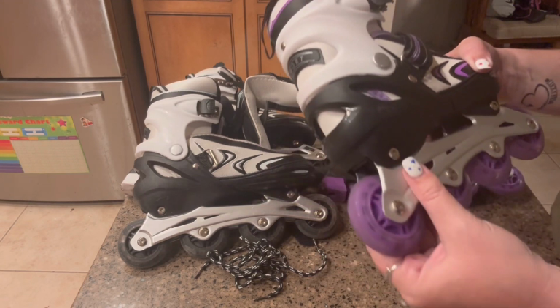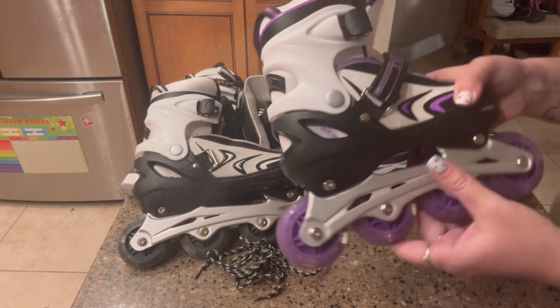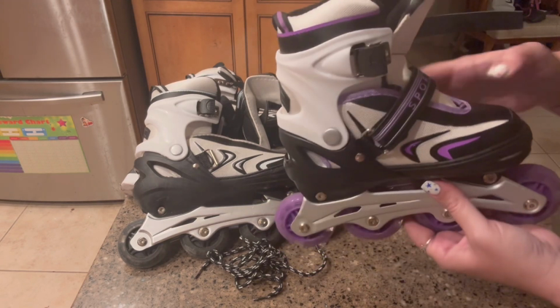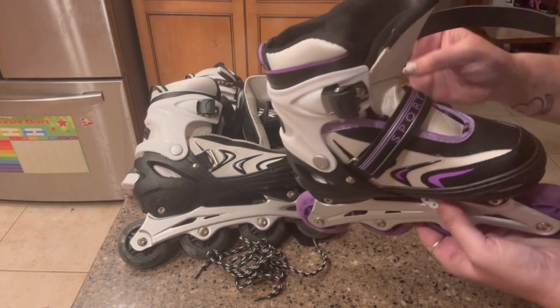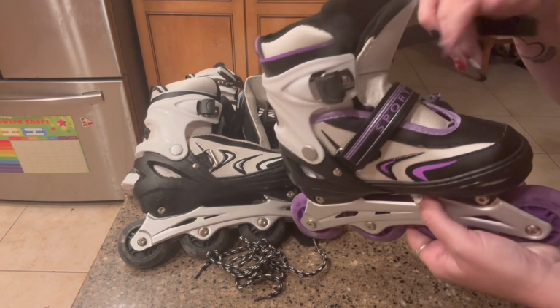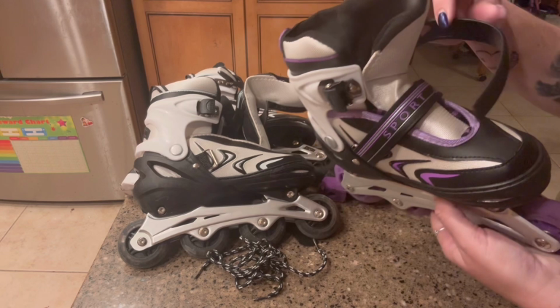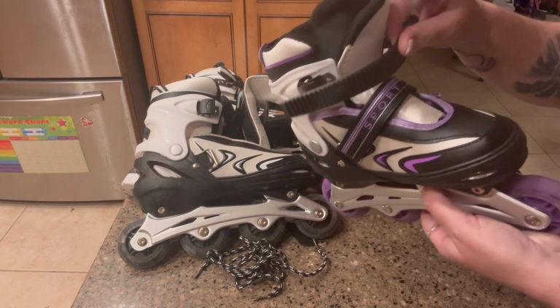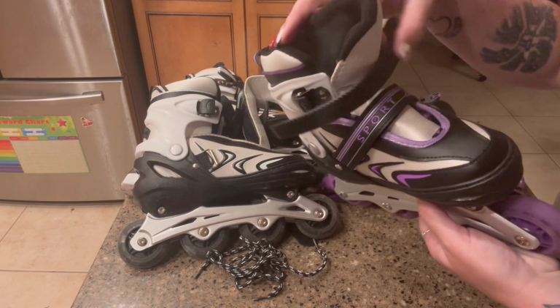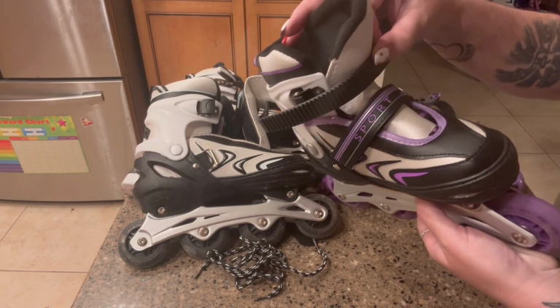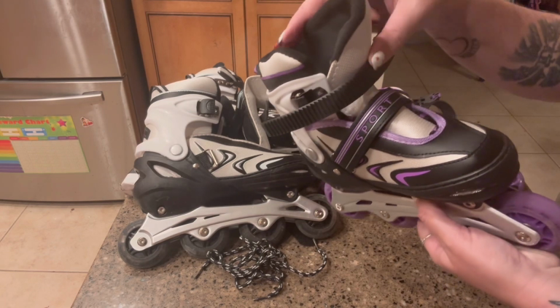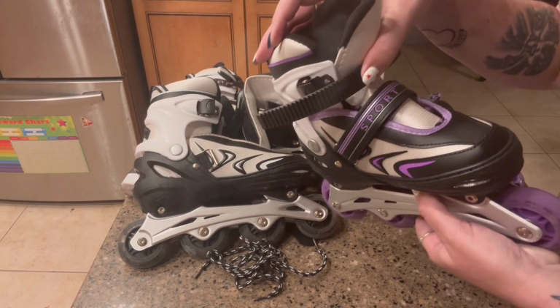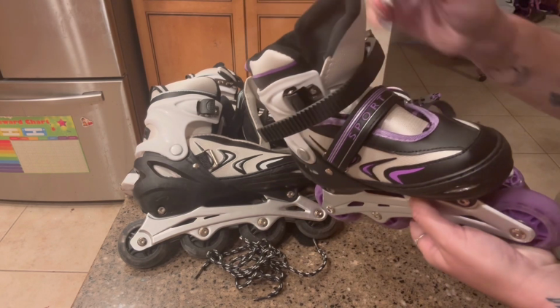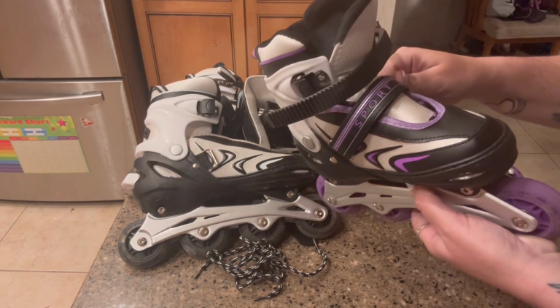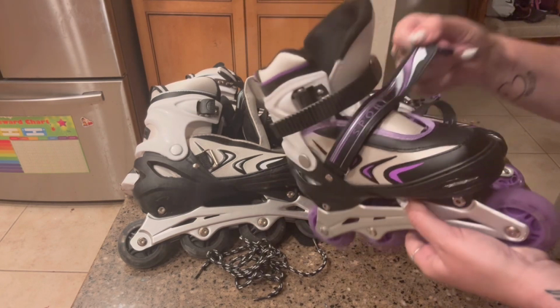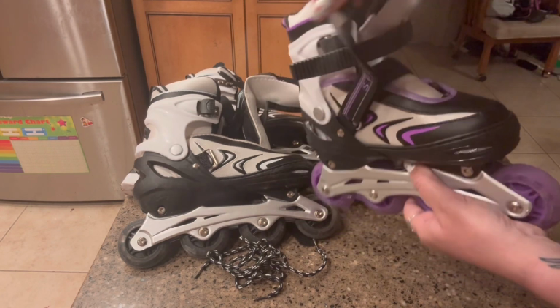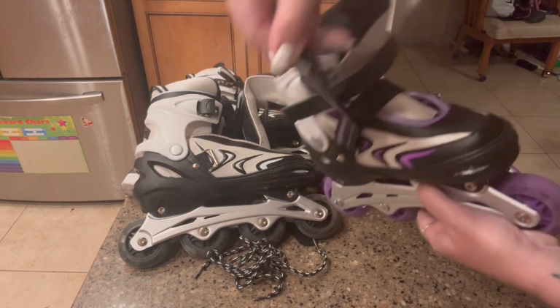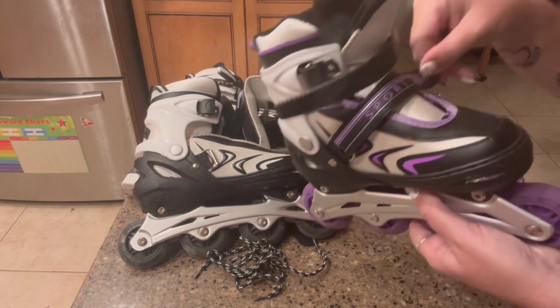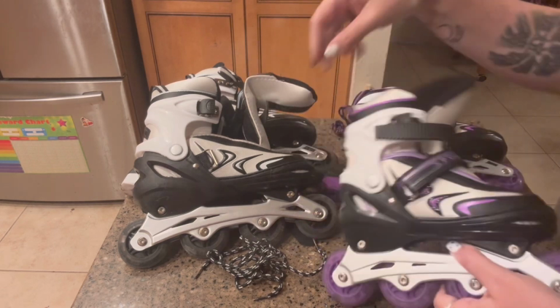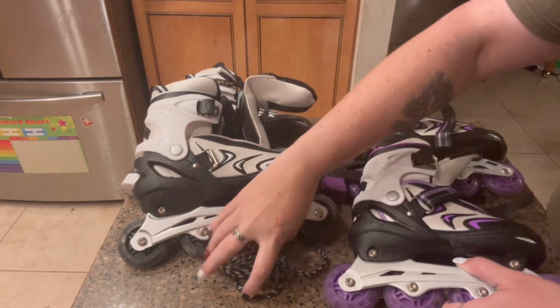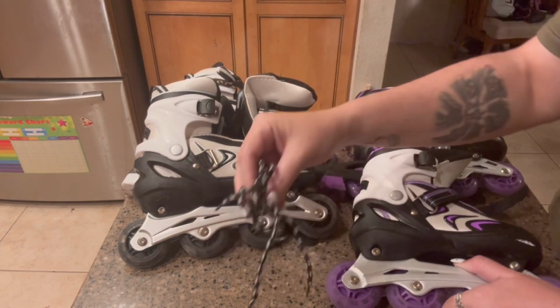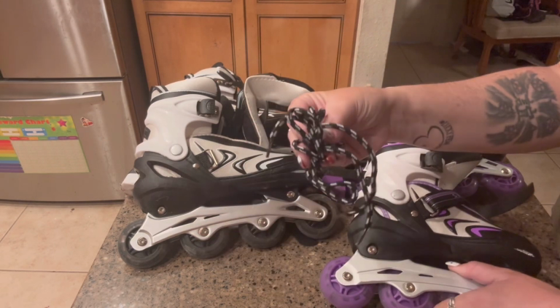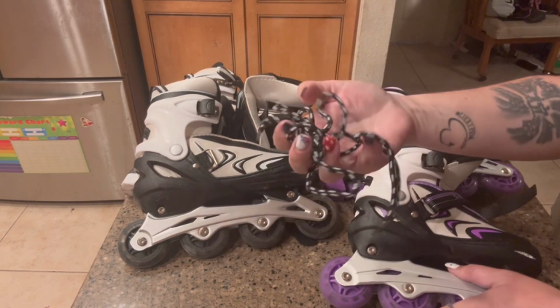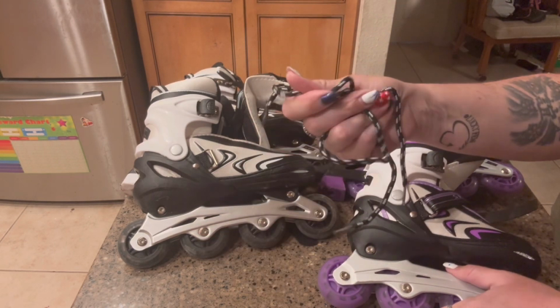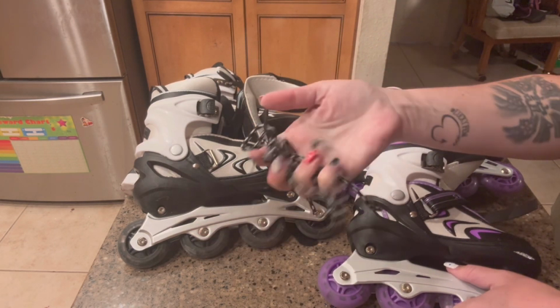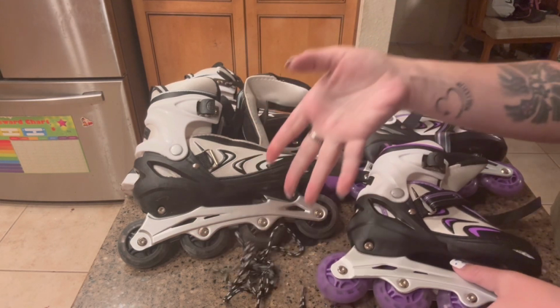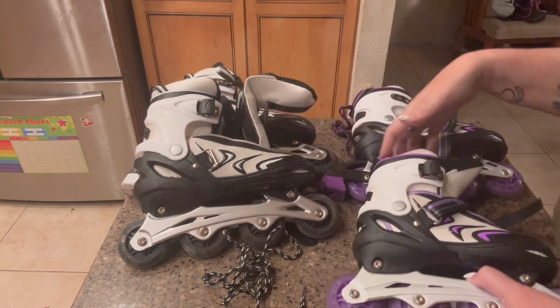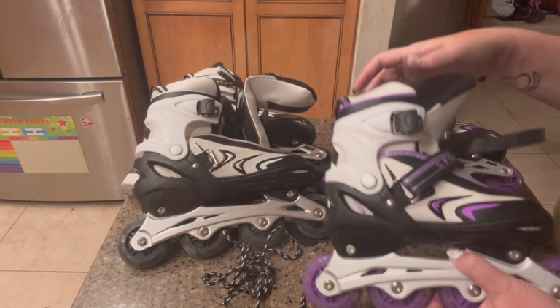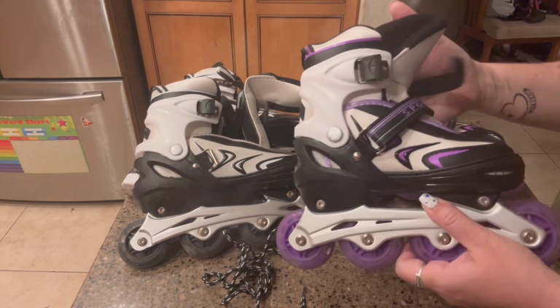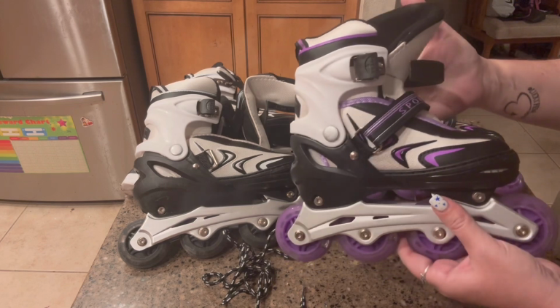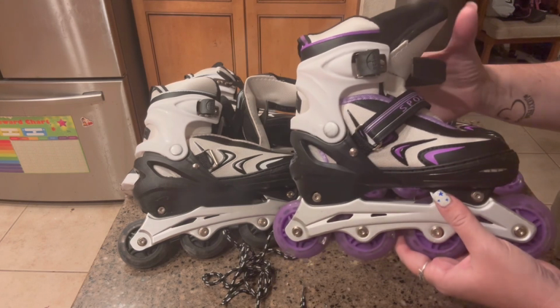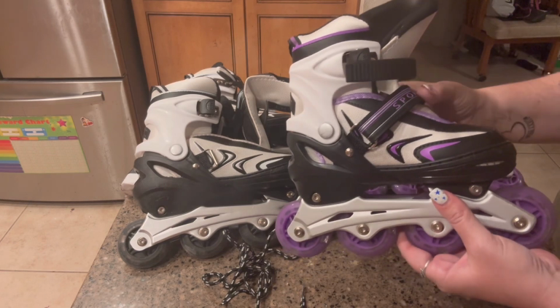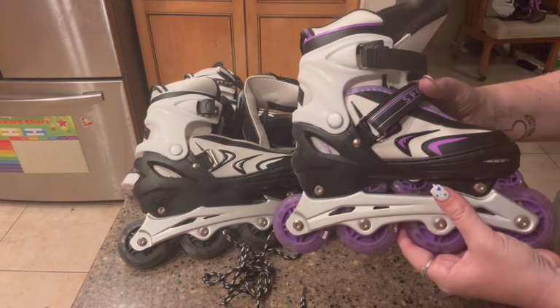It does have different supports — there's a buckle that goes across, a snap buckle, and it also comes with laces as well, so it's really going to help your child when they are skating.